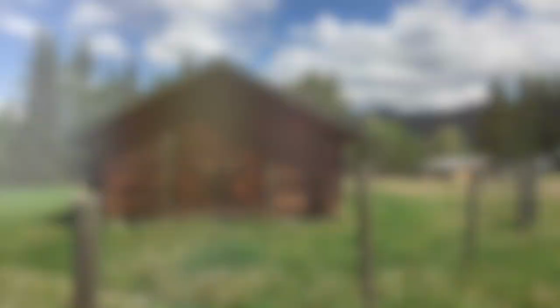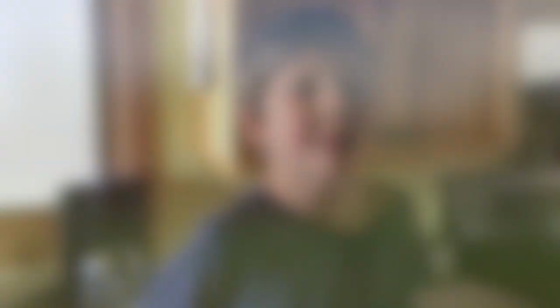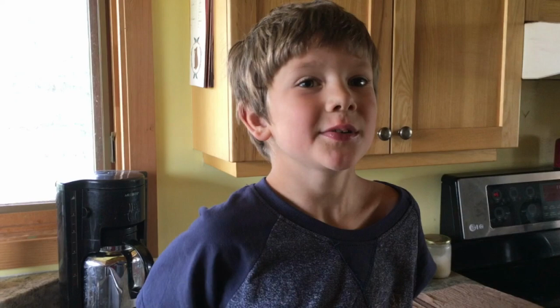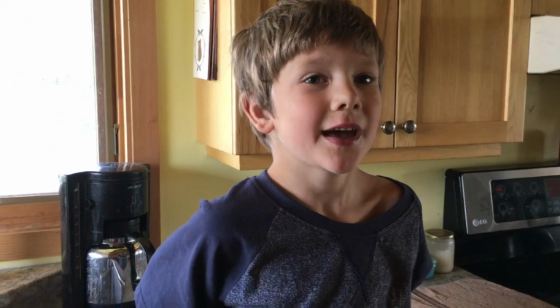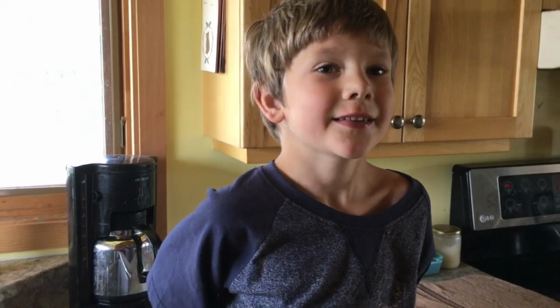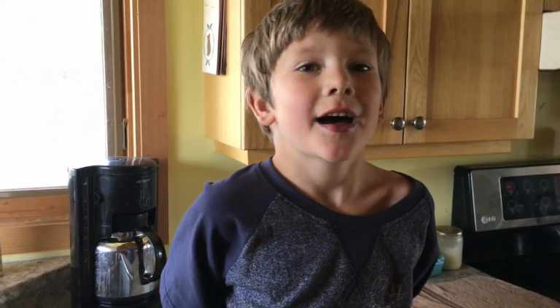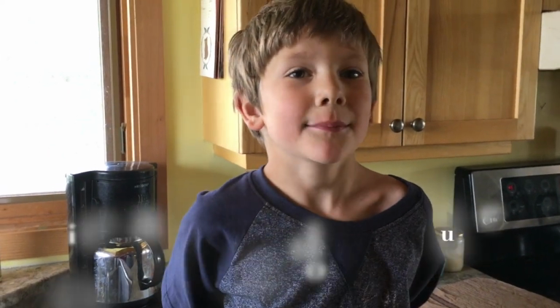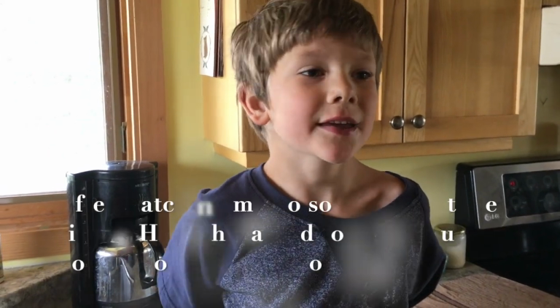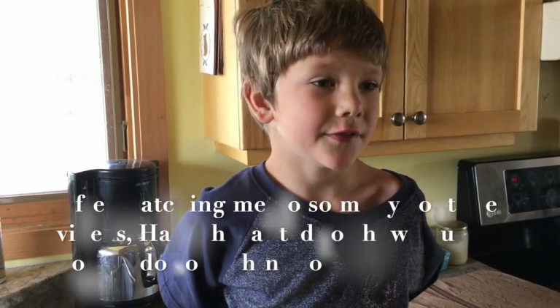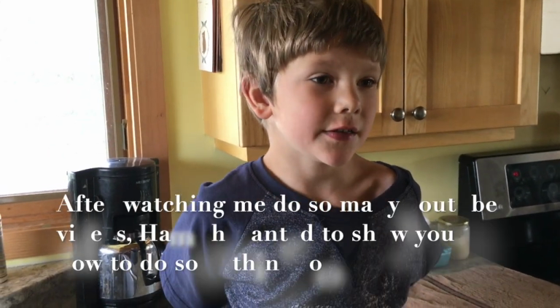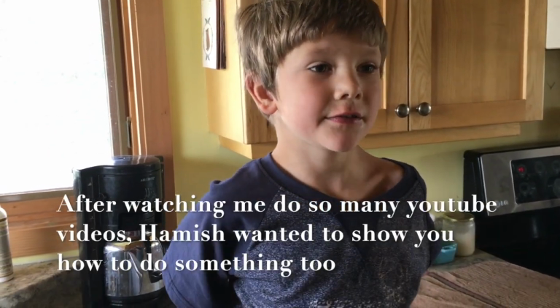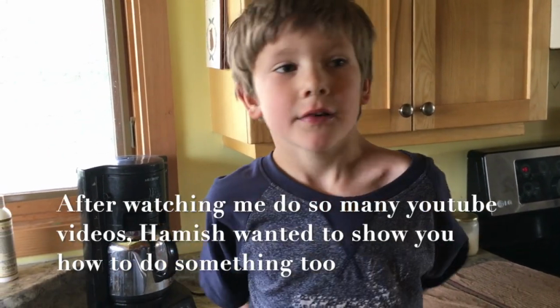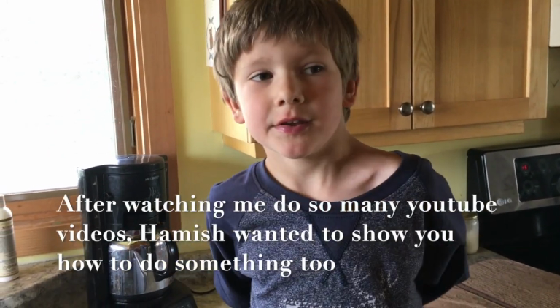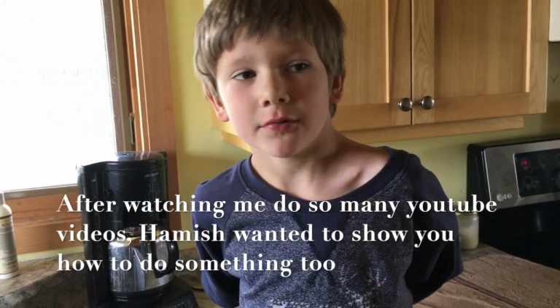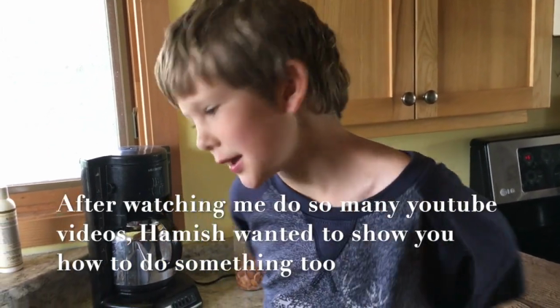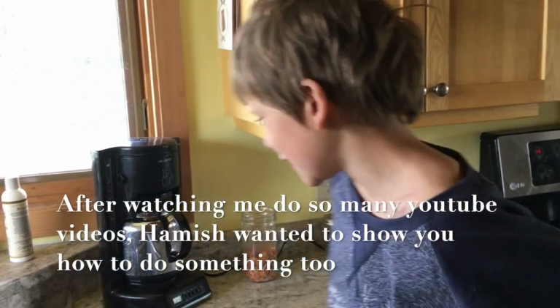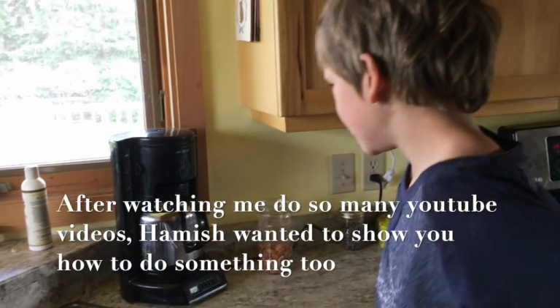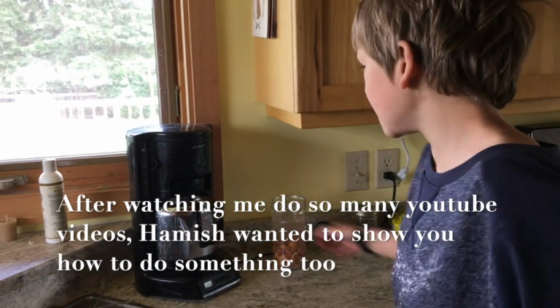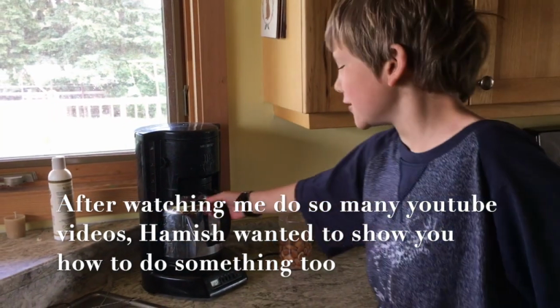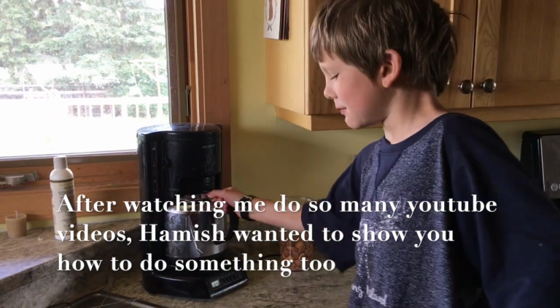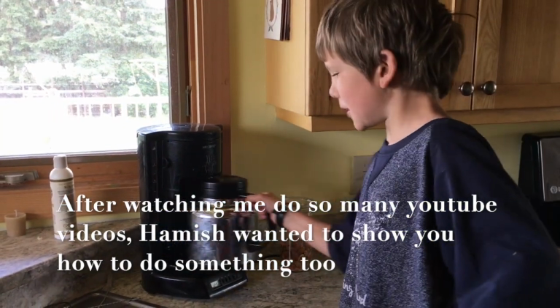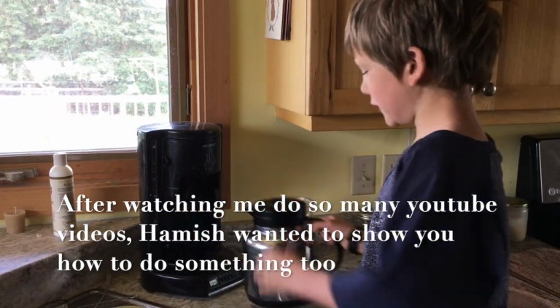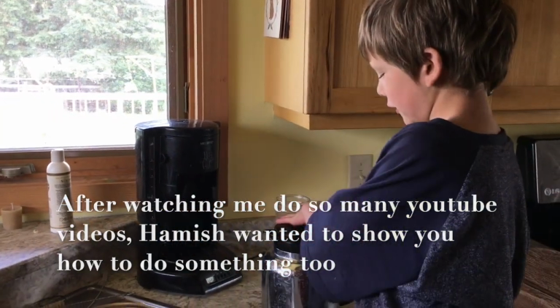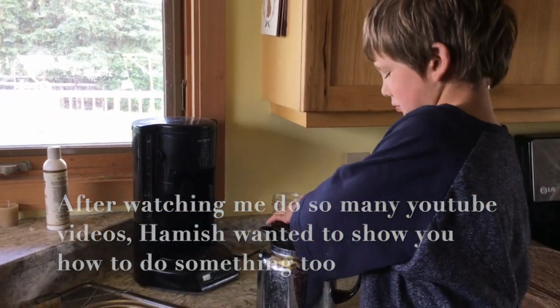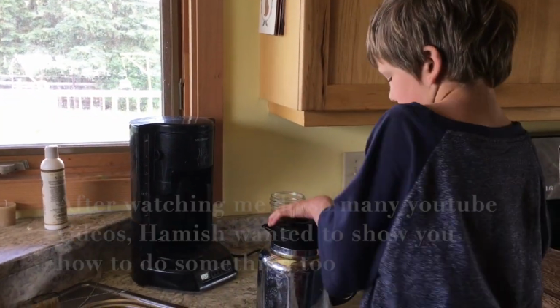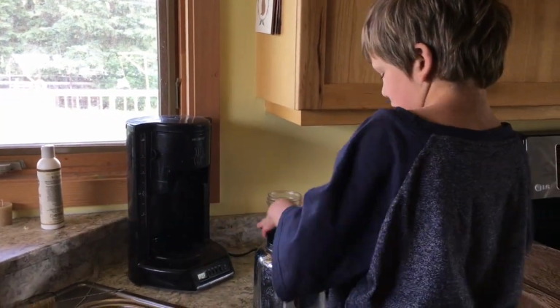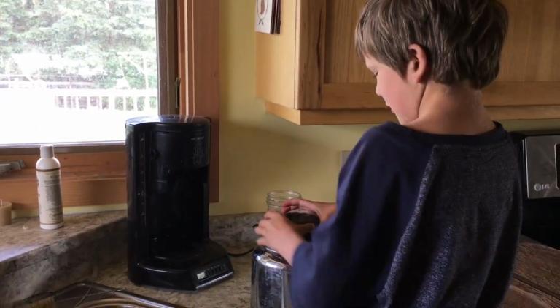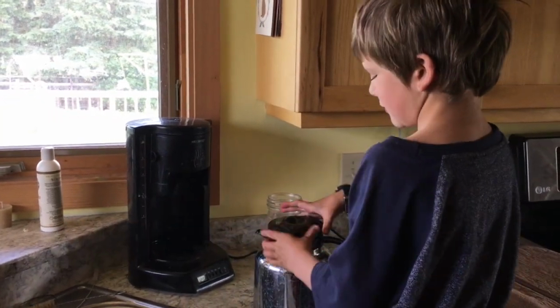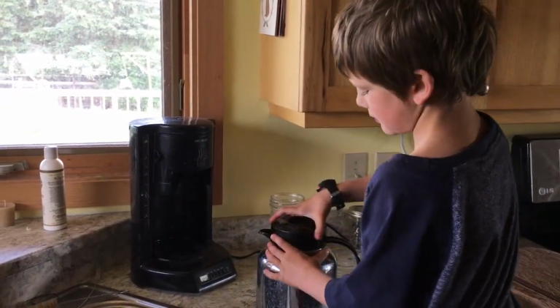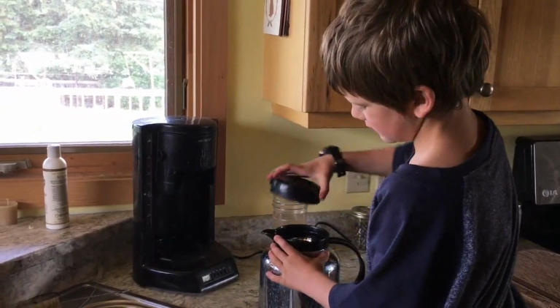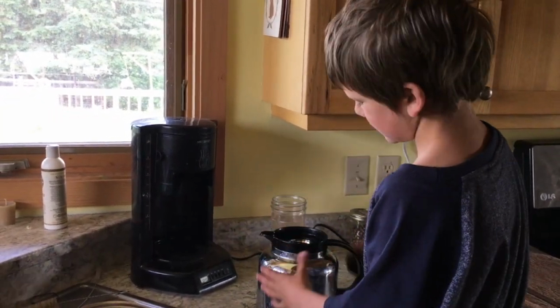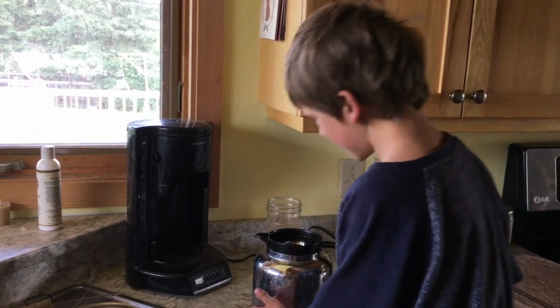My name is Shaq. I am making coffee and this video is not really too good because I'm only just starting. But you're going to try your best? Yeah.